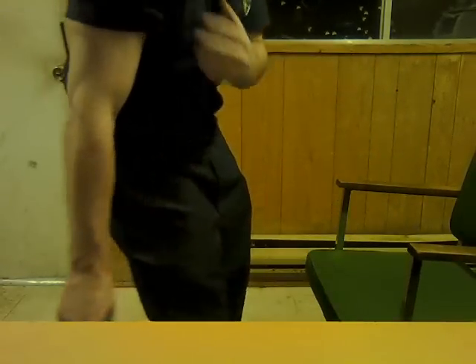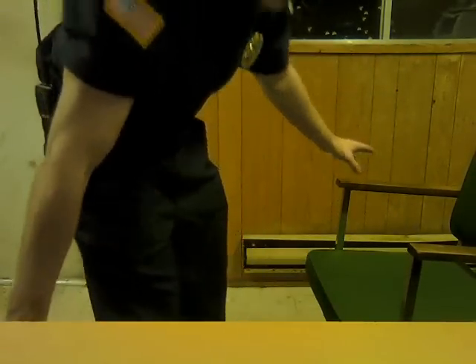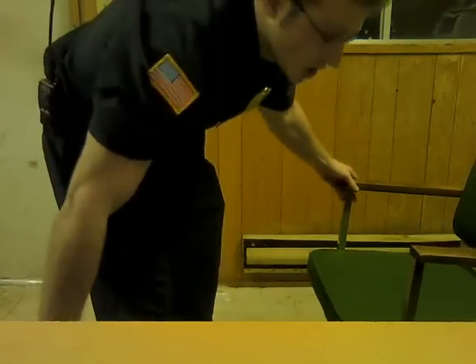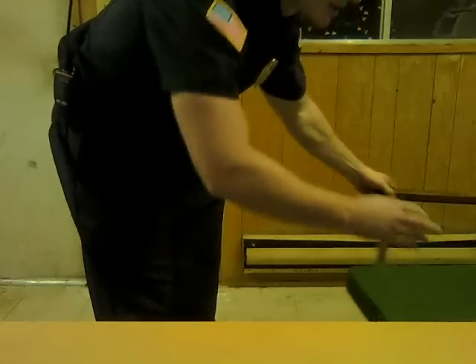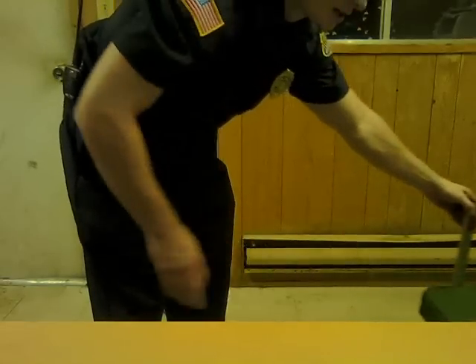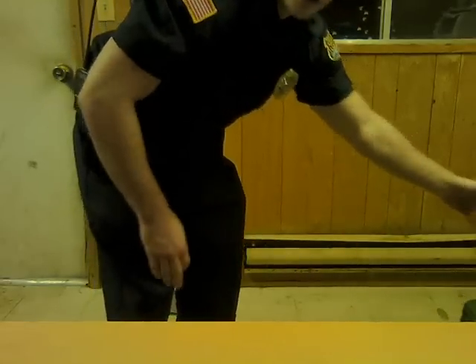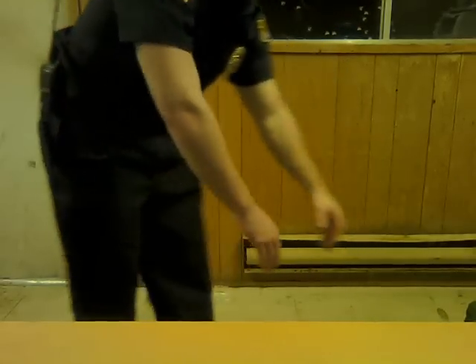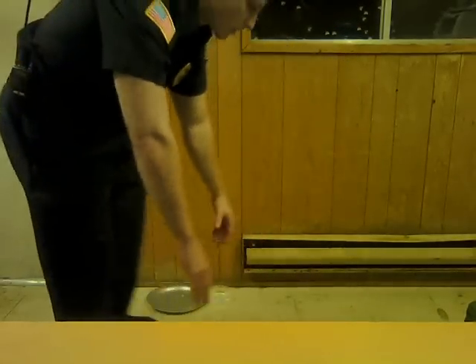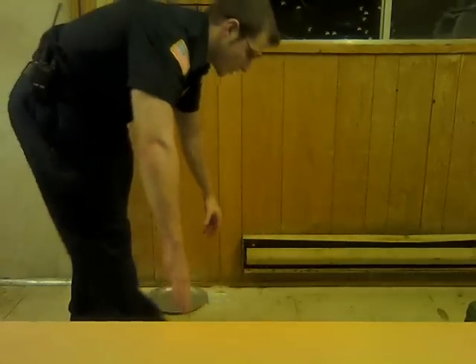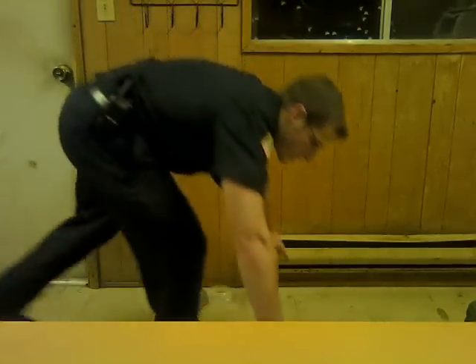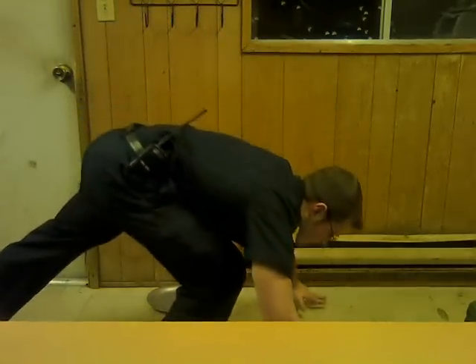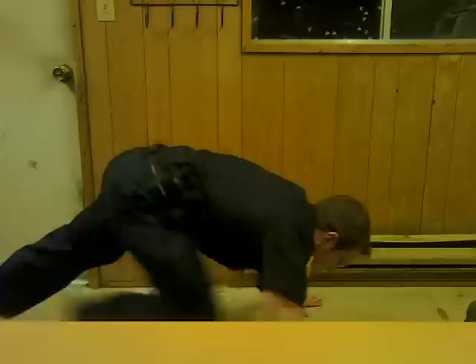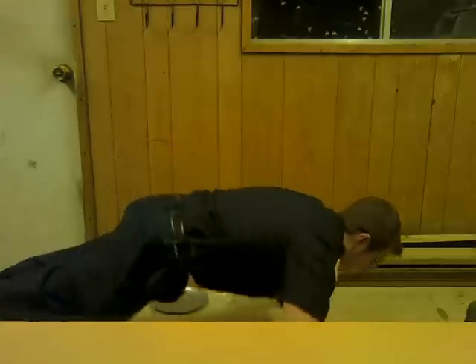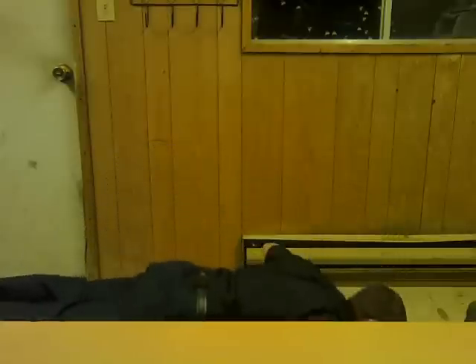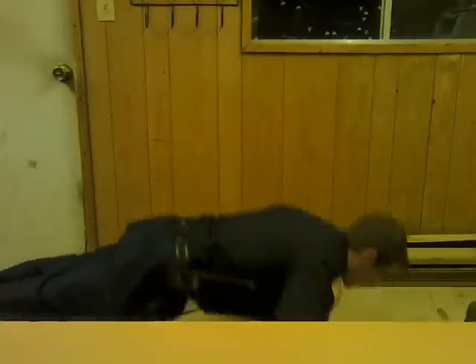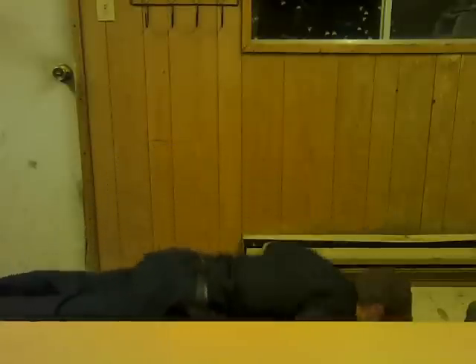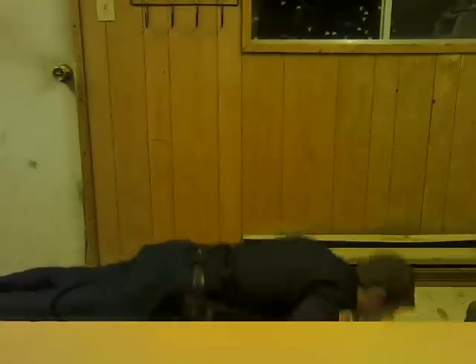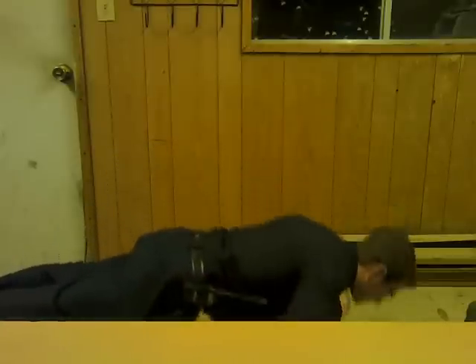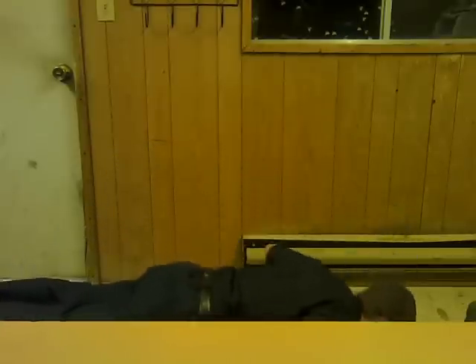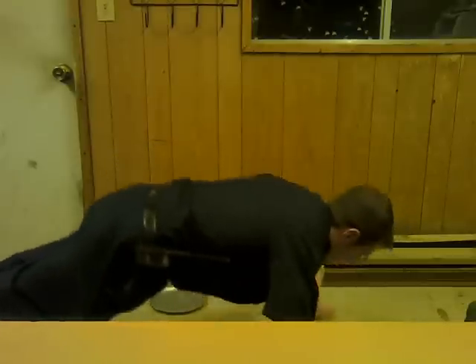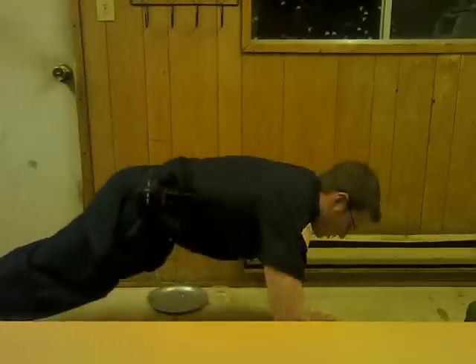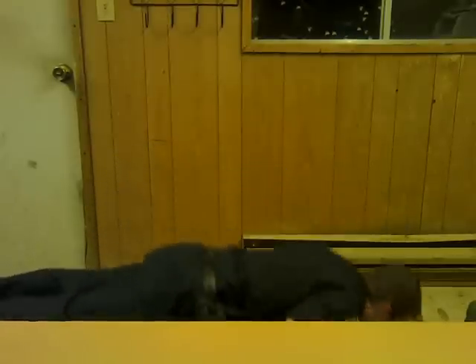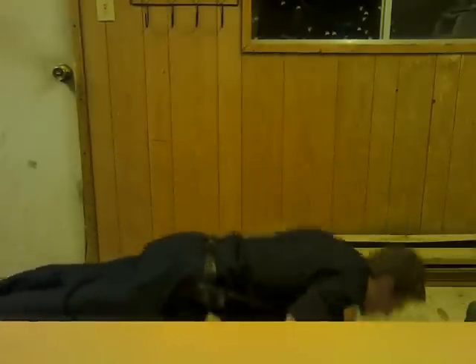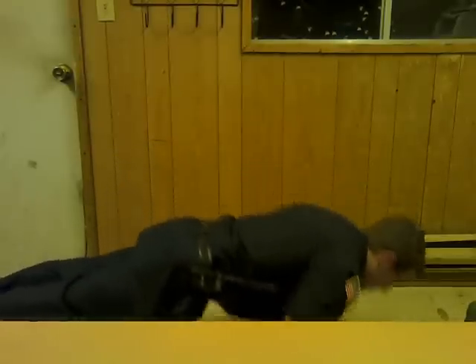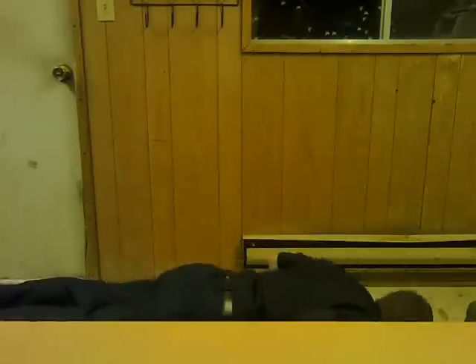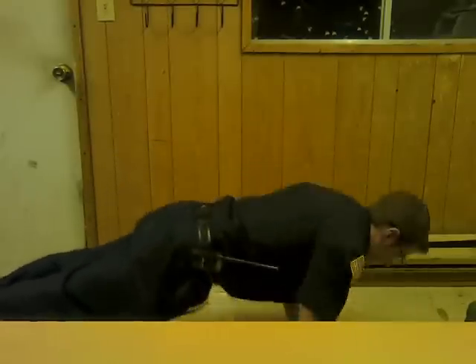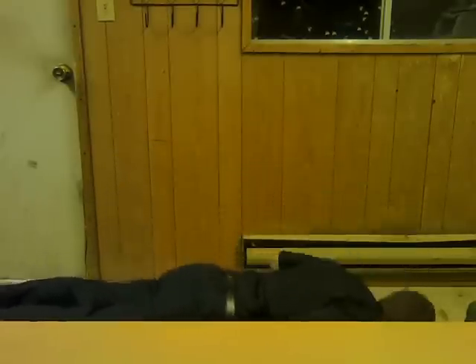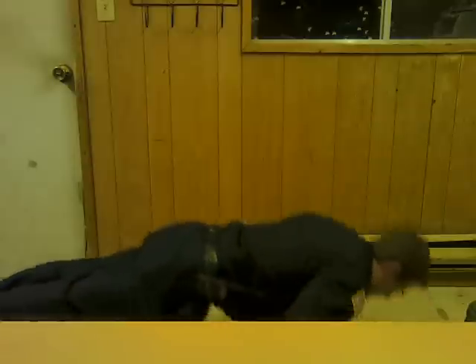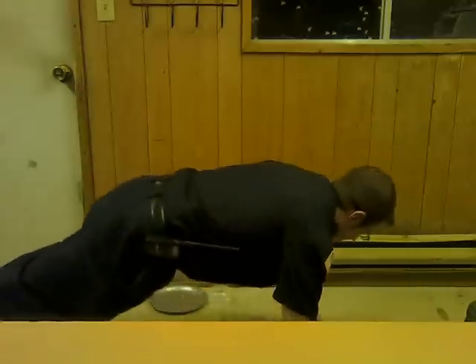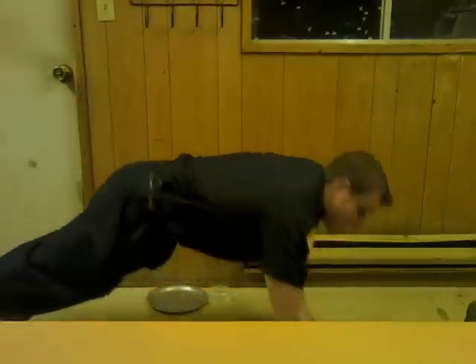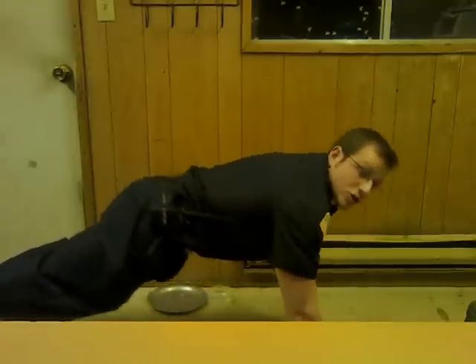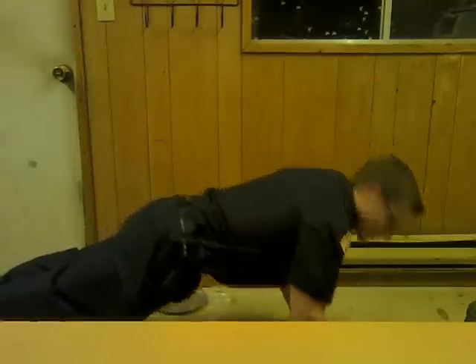Get some push-ups on the floor — of course, wide push-ups, then close grip push-ups and knuckle push-ups.